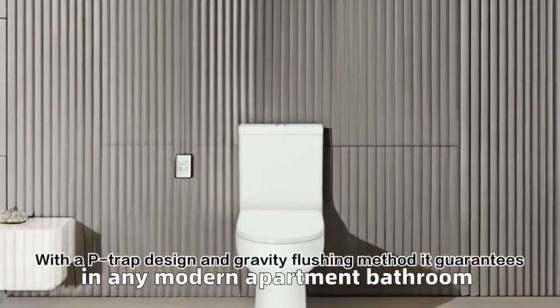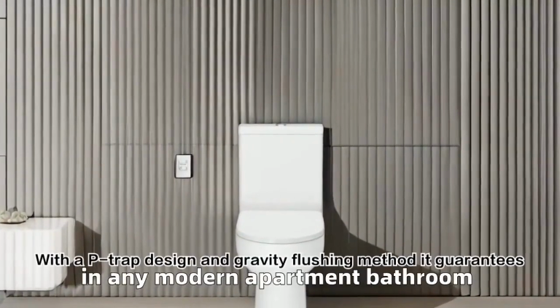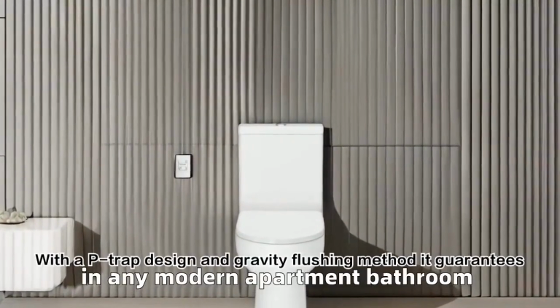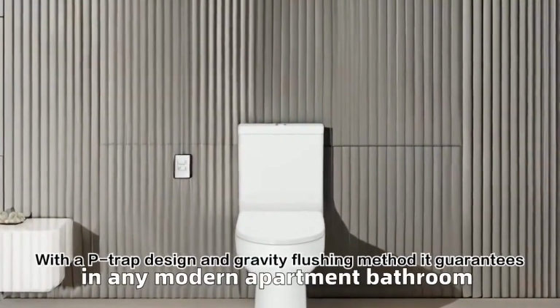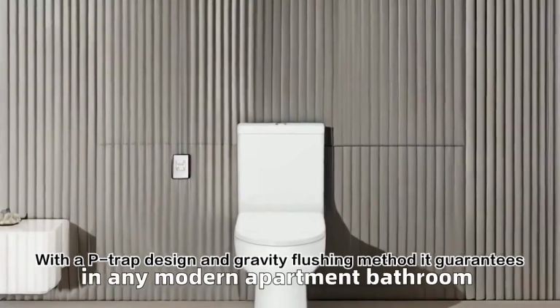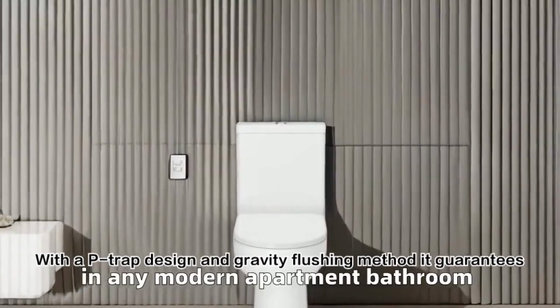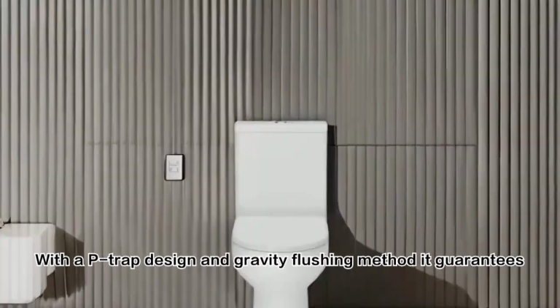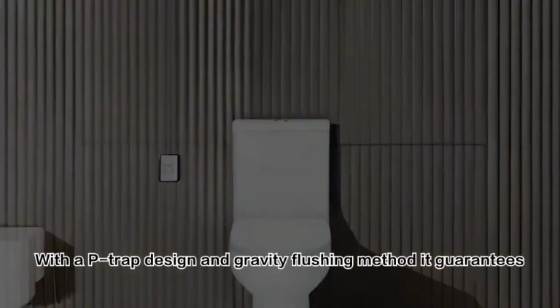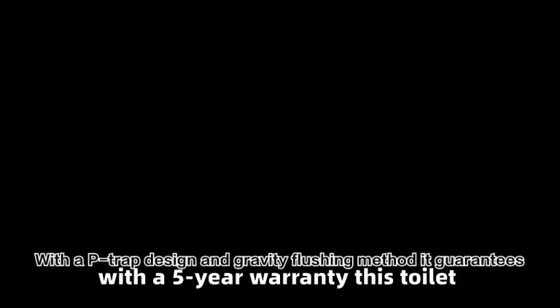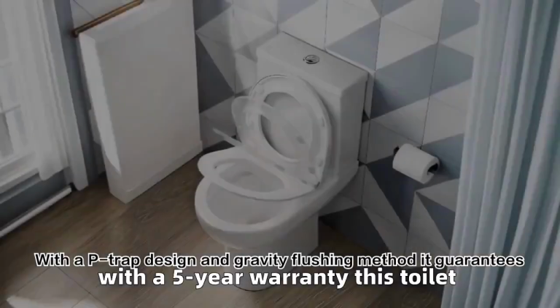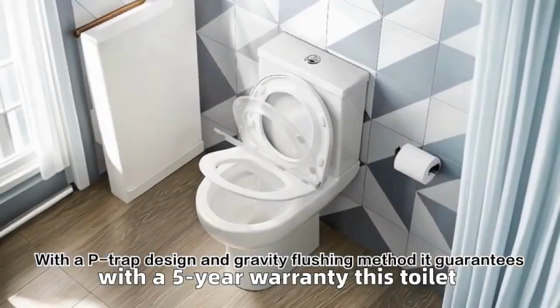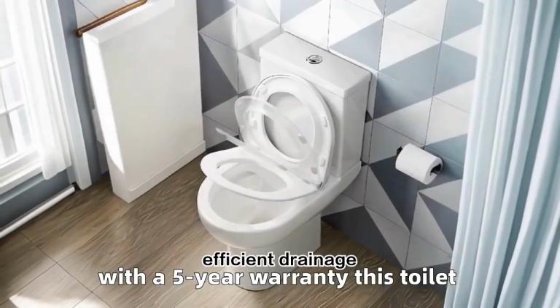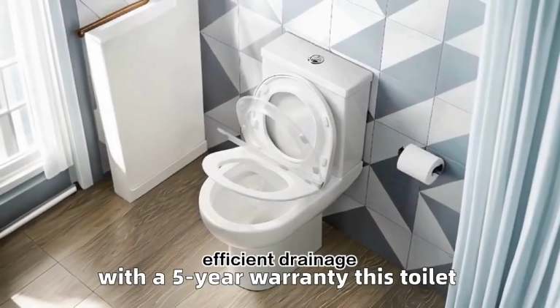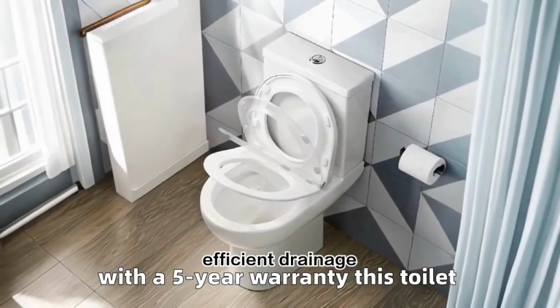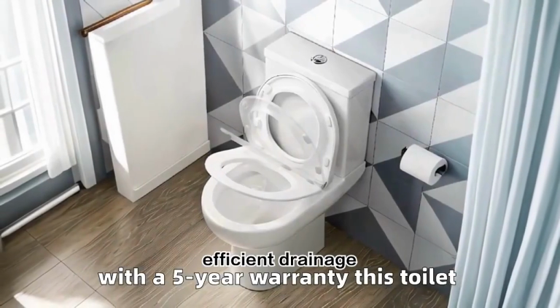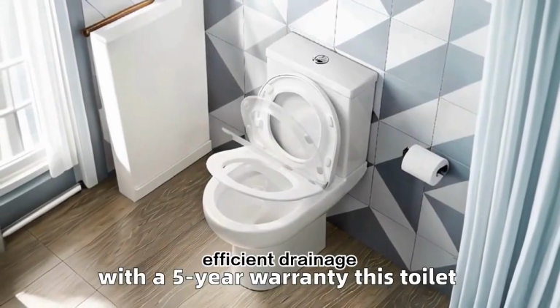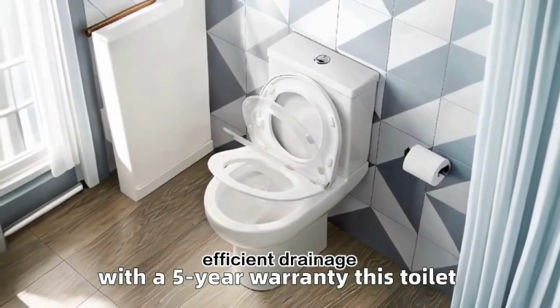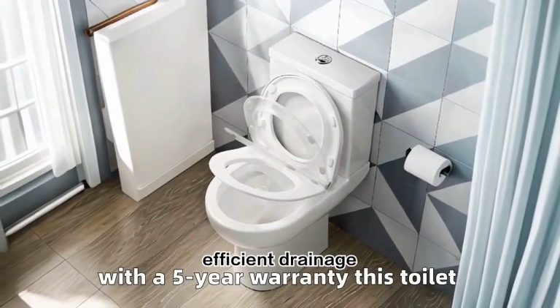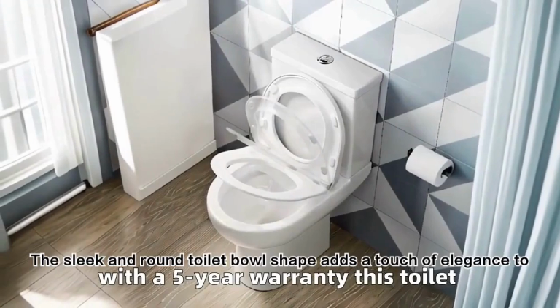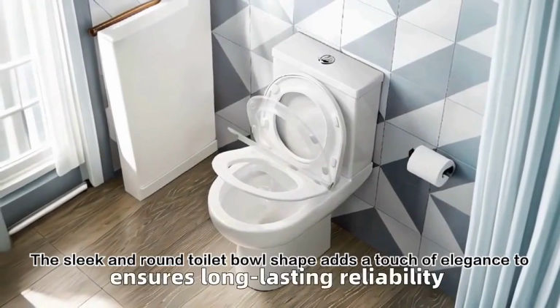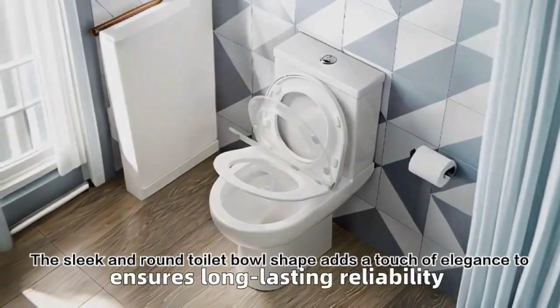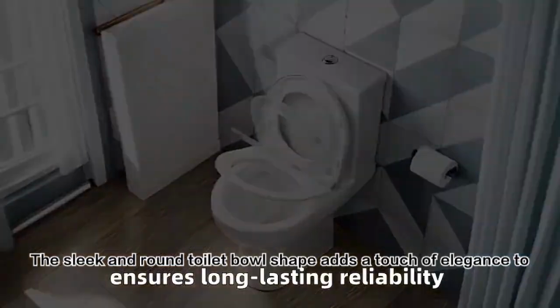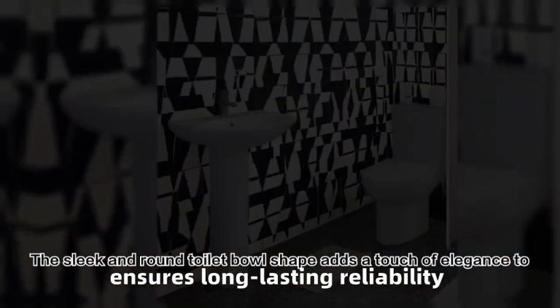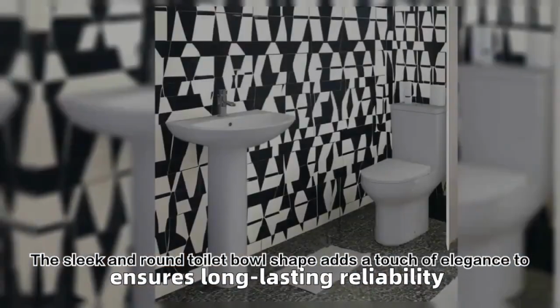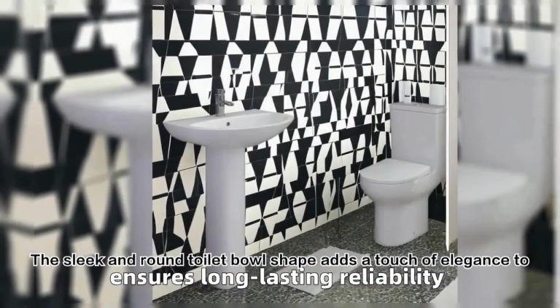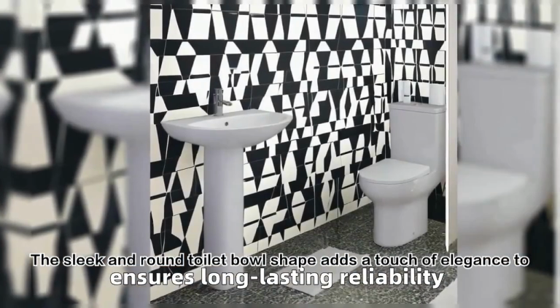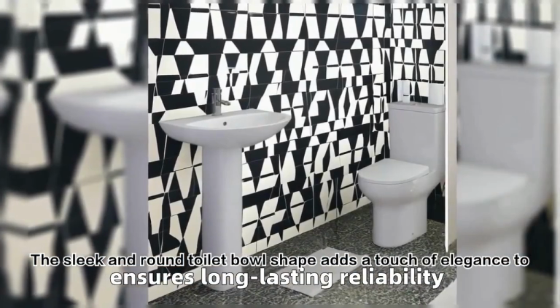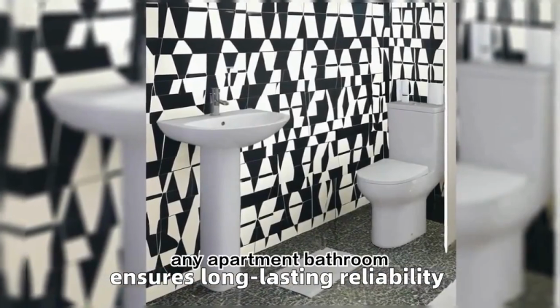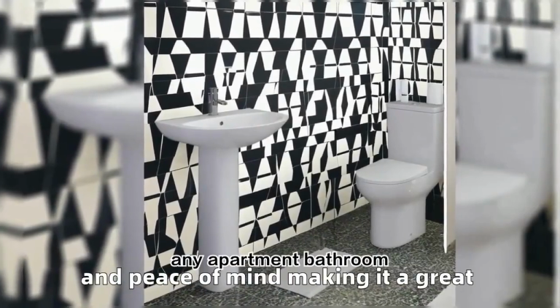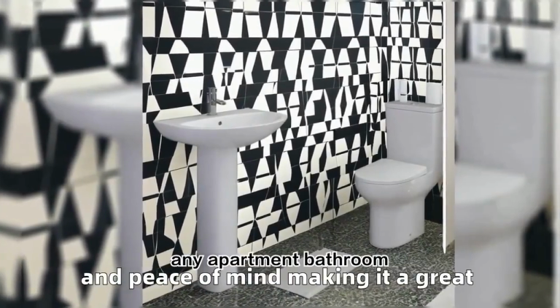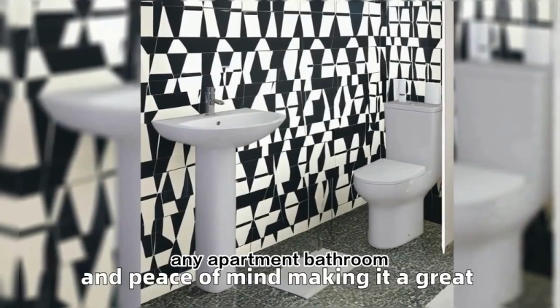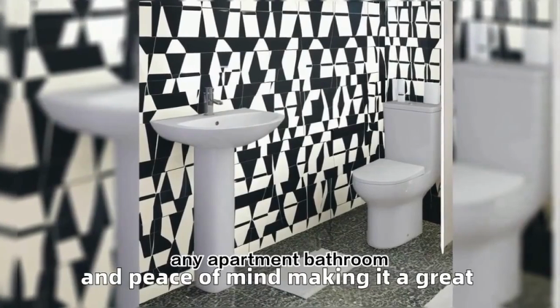With a P-trap design and gravity flushing method, it guarantees efficient drainage. The sleek and round toilet bowl shape adds a touch of elegance to any apartment bathroom.